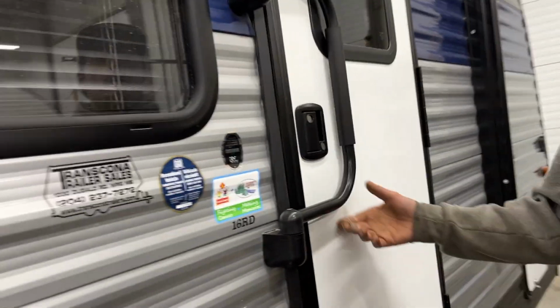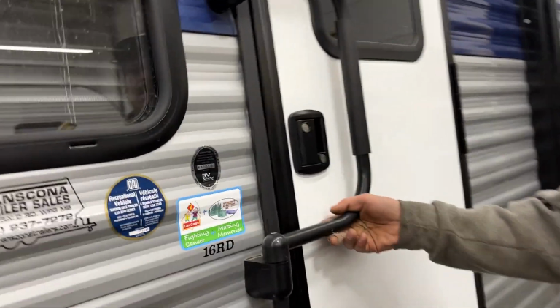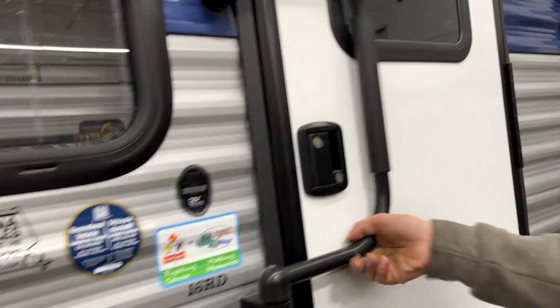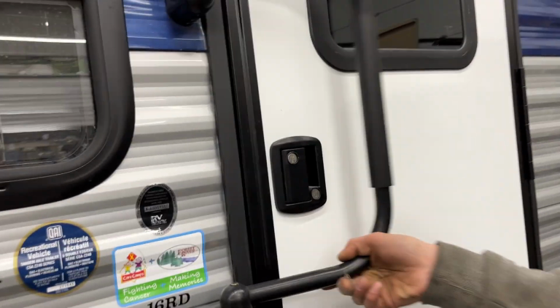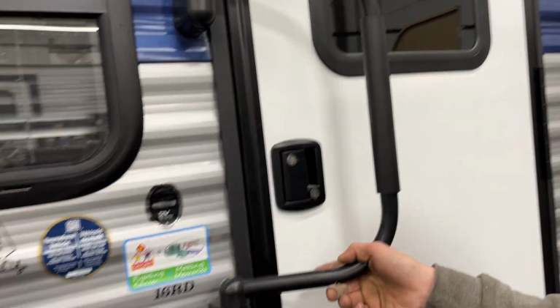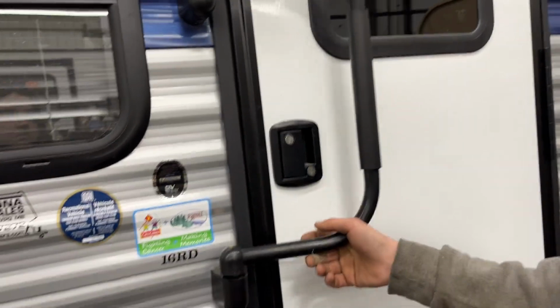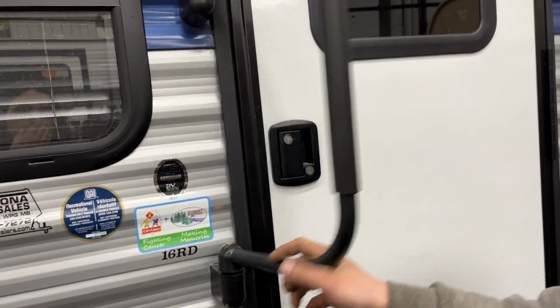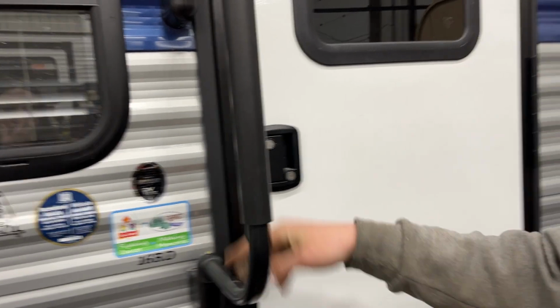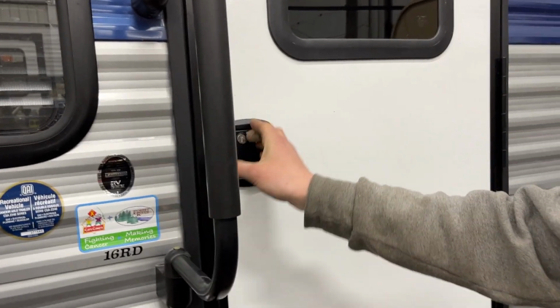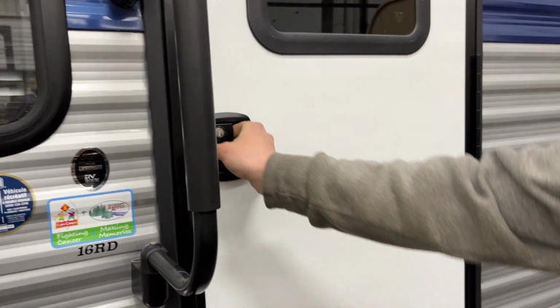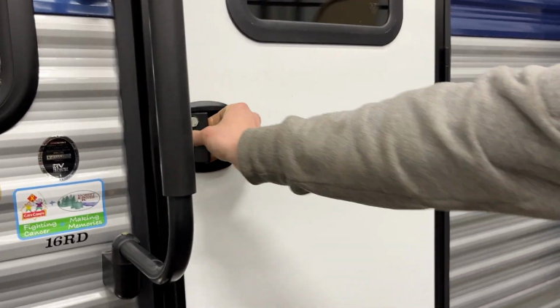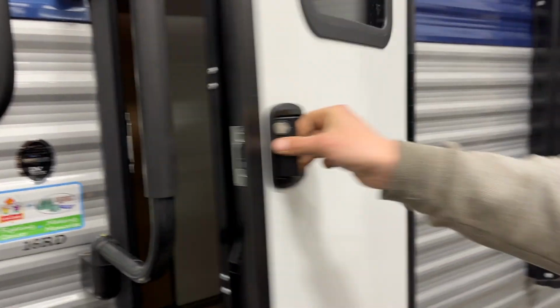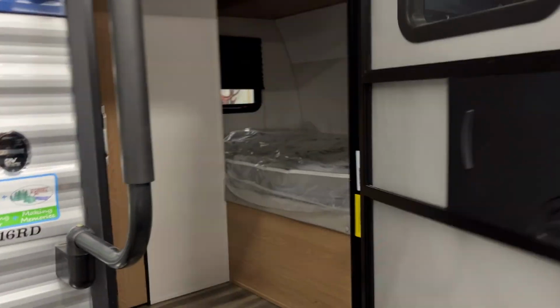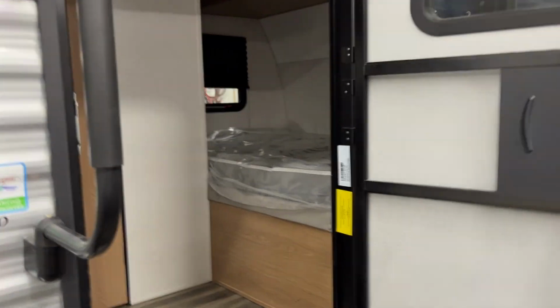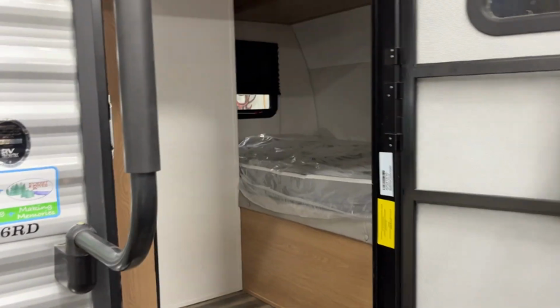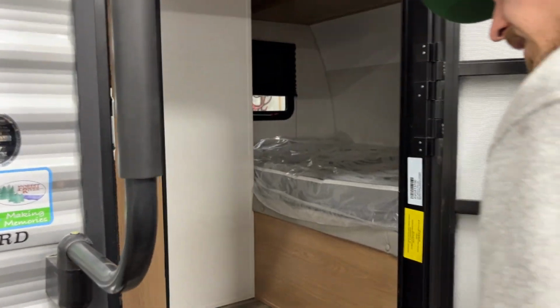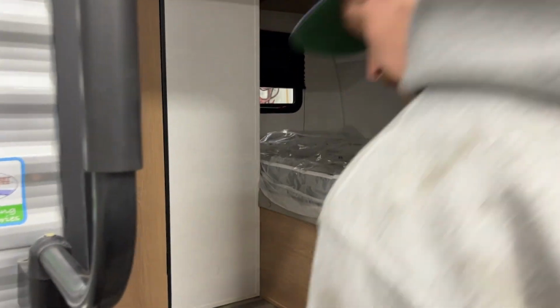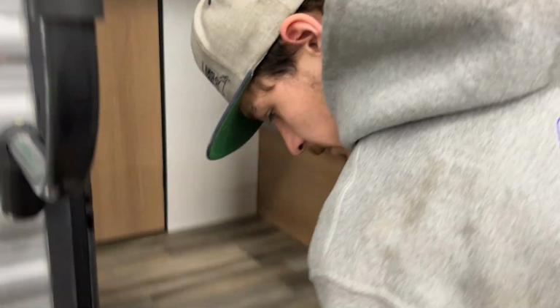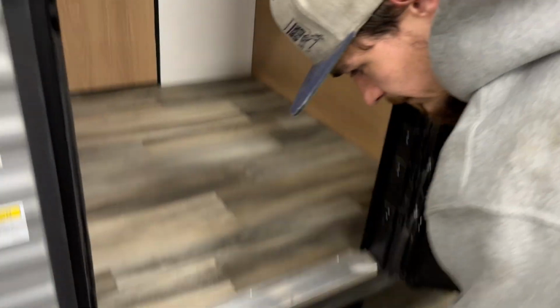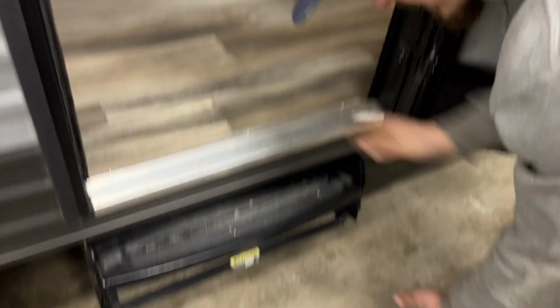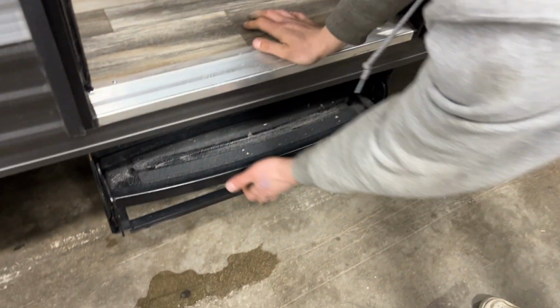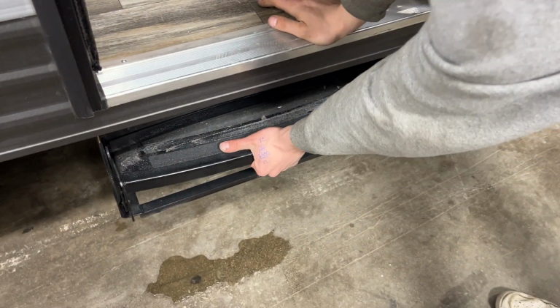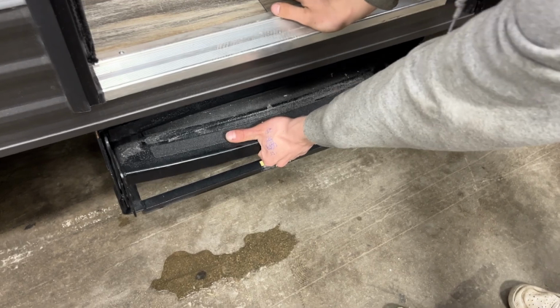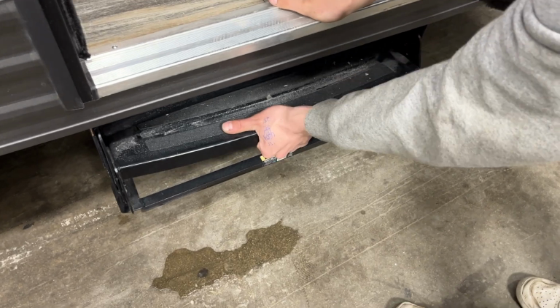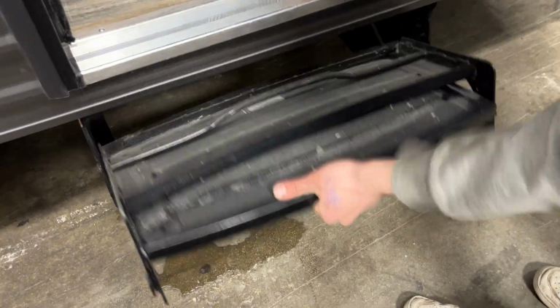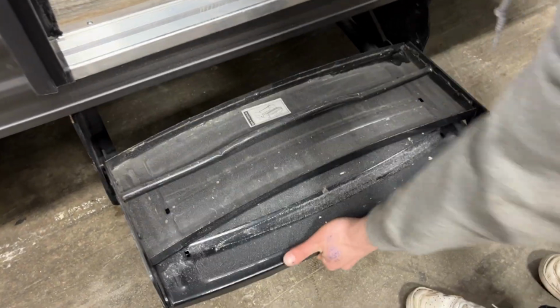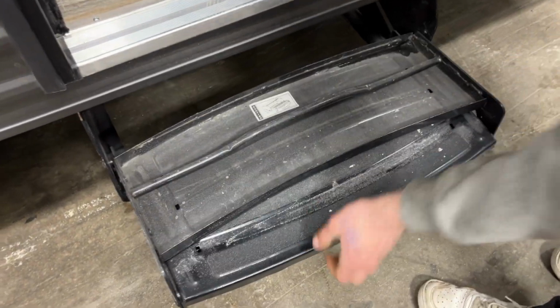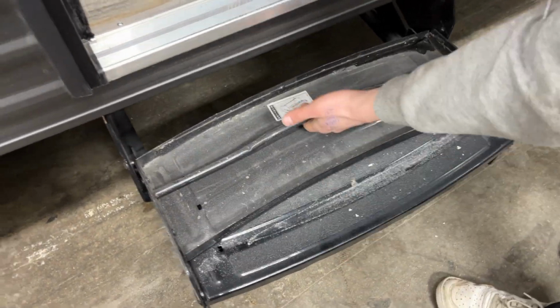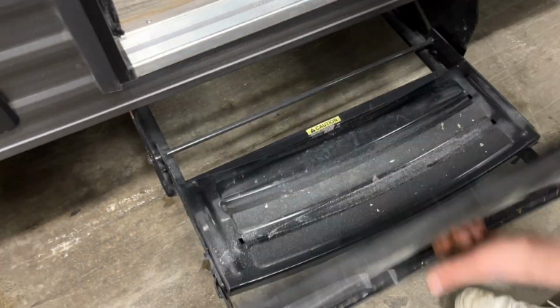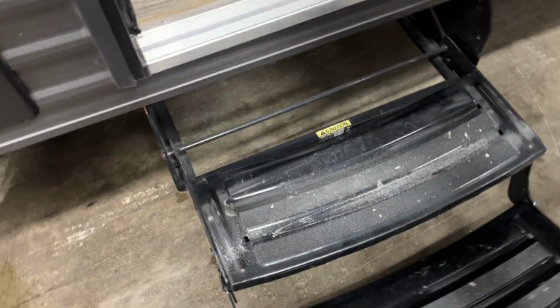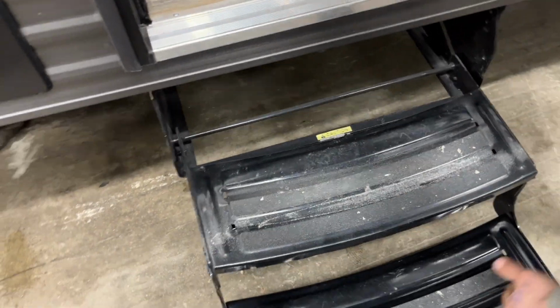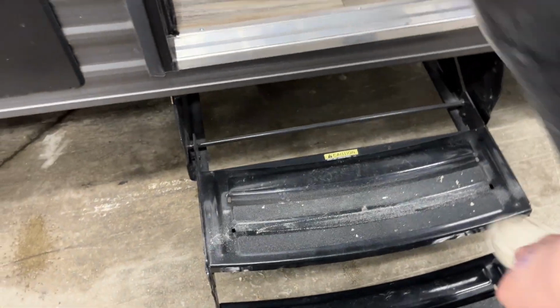So we're making our way inside the unit. The assist handle flips up 90 degrees and falls into place, then we can make our way inside. For the steps, grab that bottom step, pull it straight out, and flip that last one over.